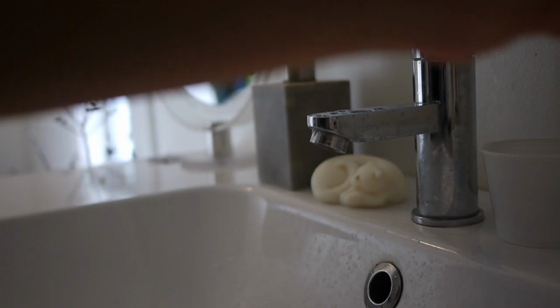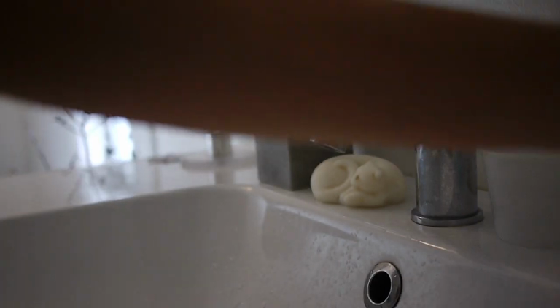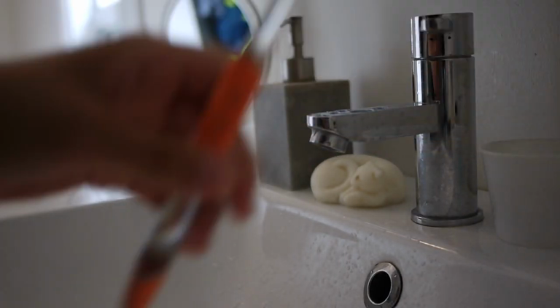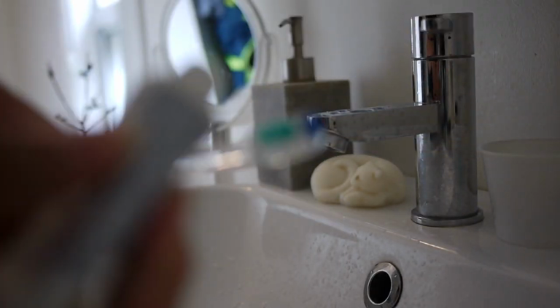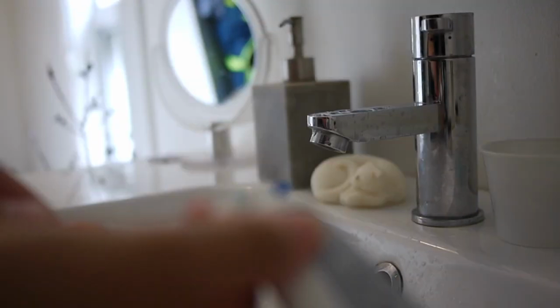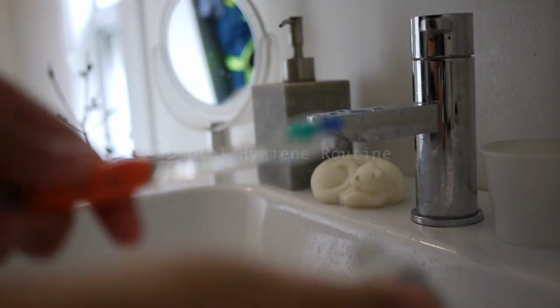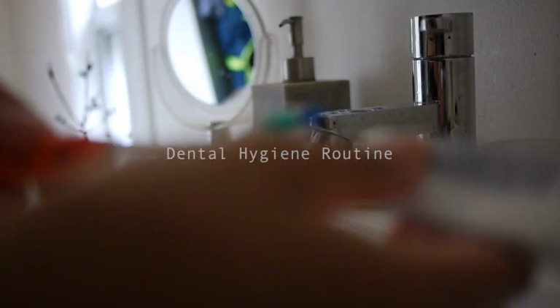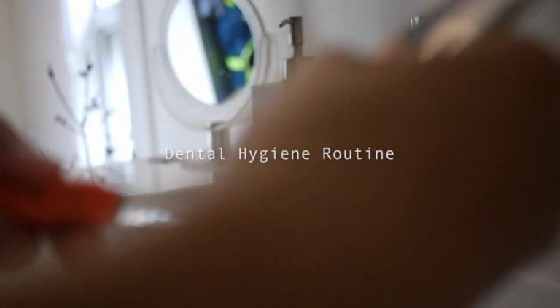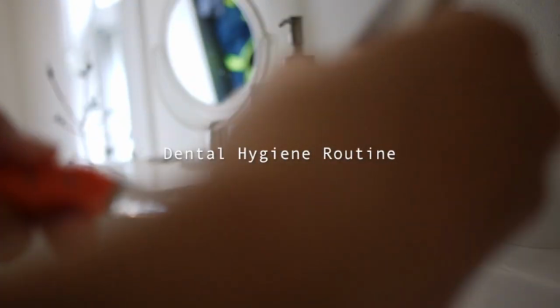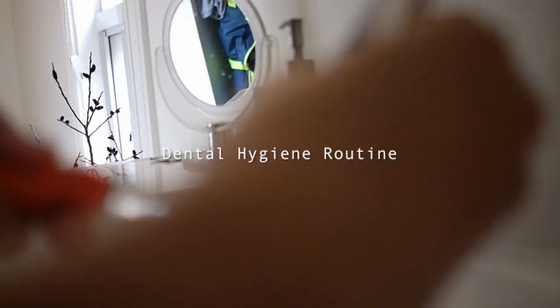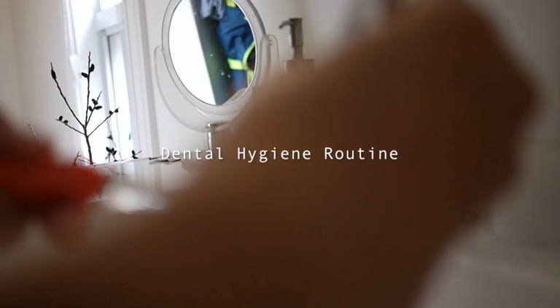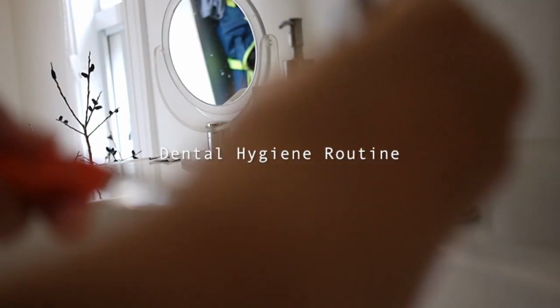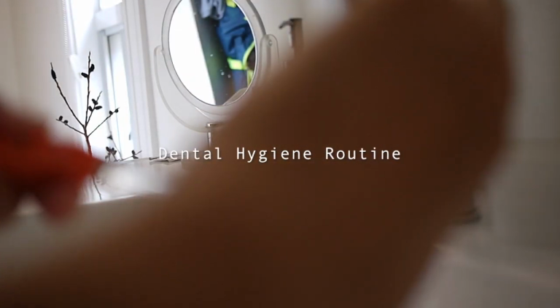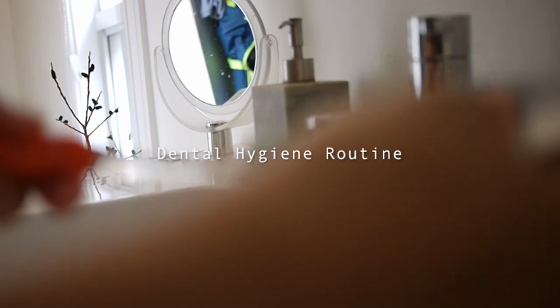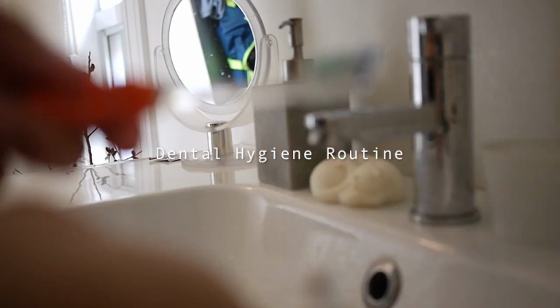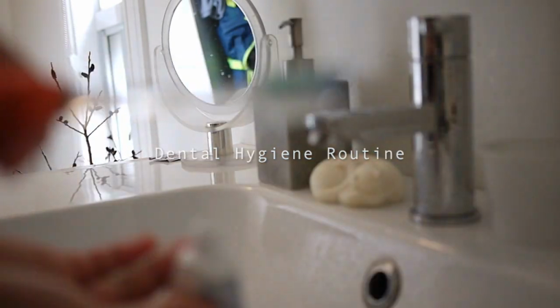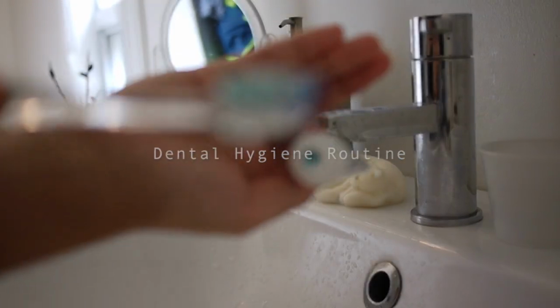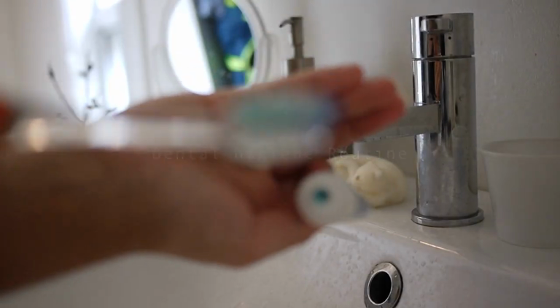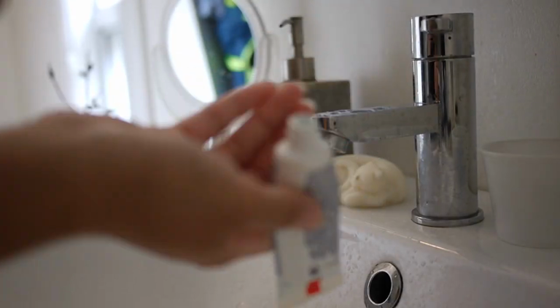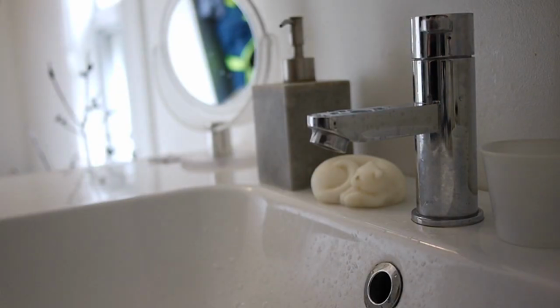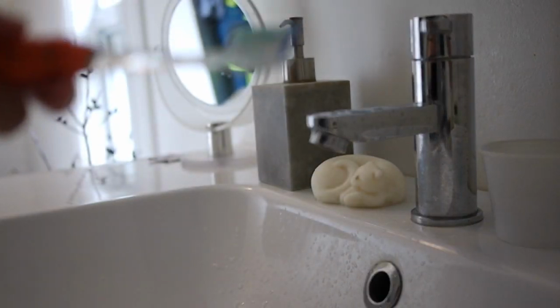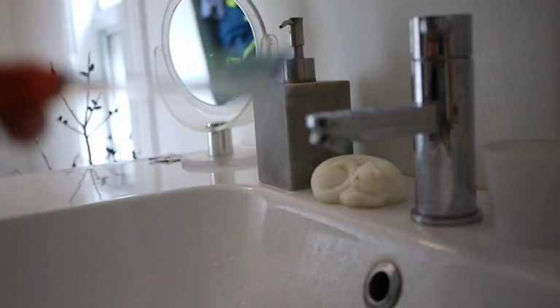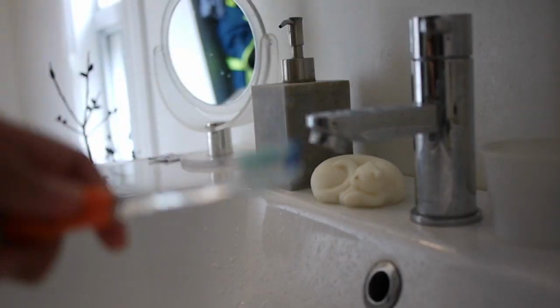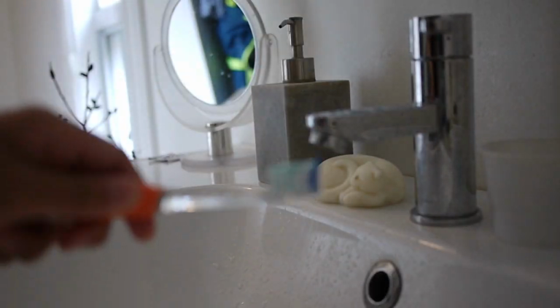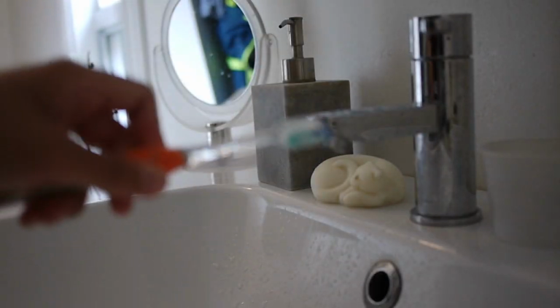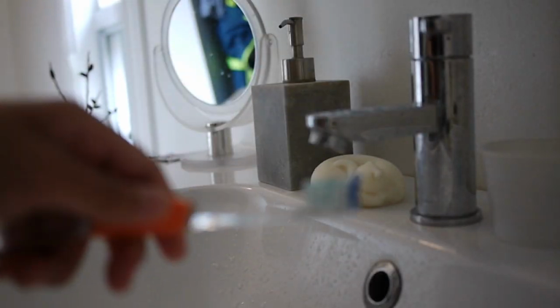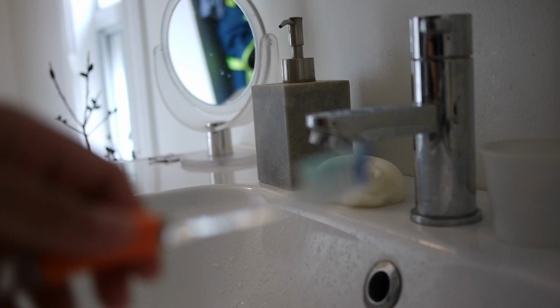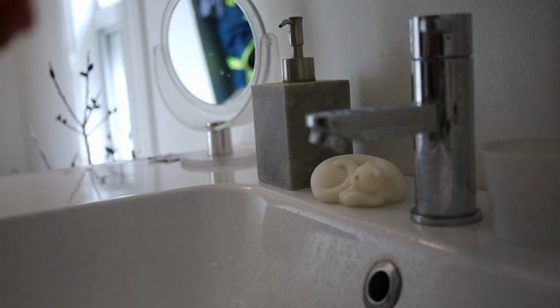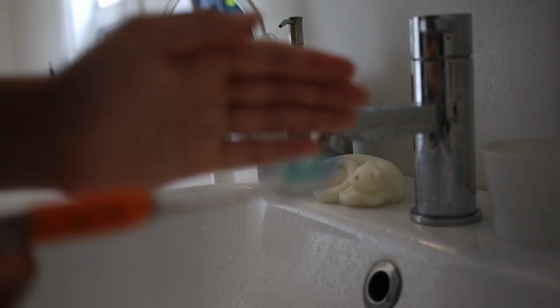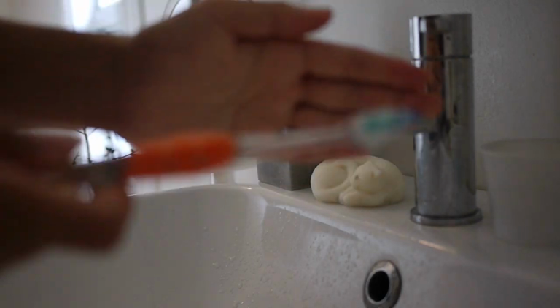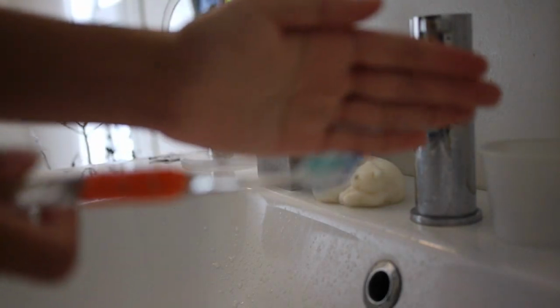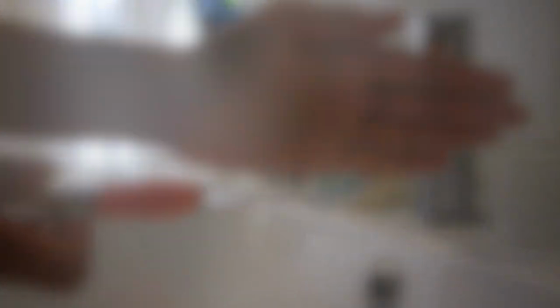Hey guys, it's Jessica here, and this video was requested by a few people who are interested to know what my daily oral hydrating routine is. So stay tuned to keep watching me brush my retainer against some soothing background music.